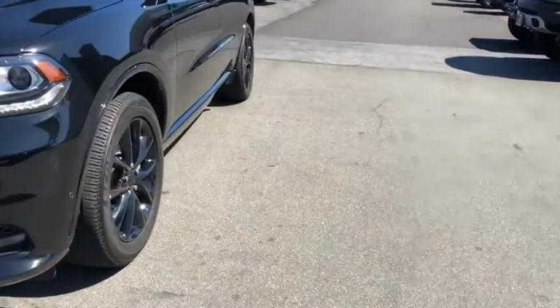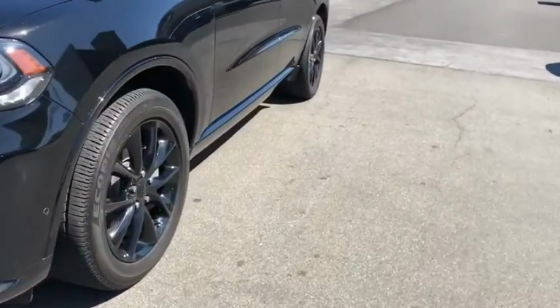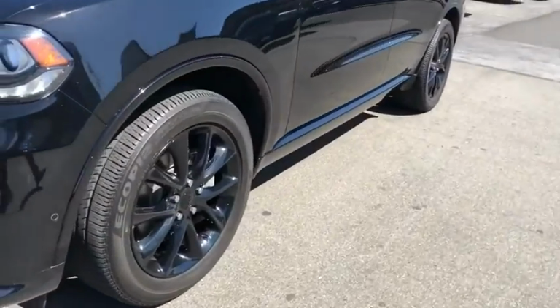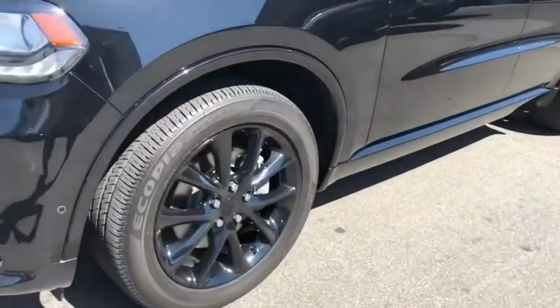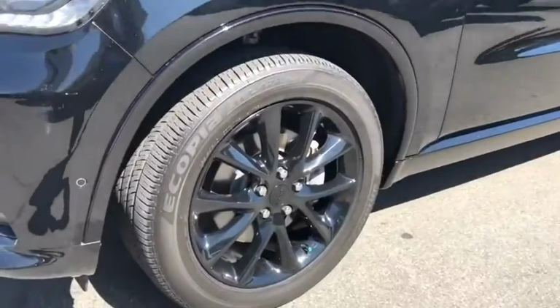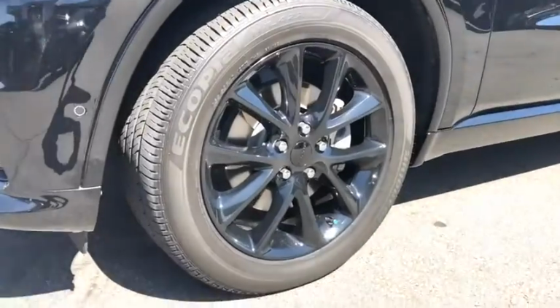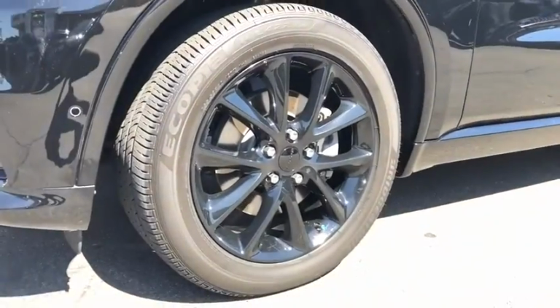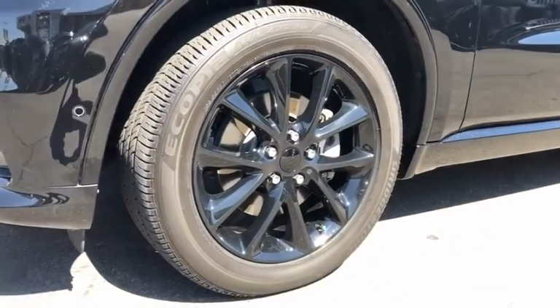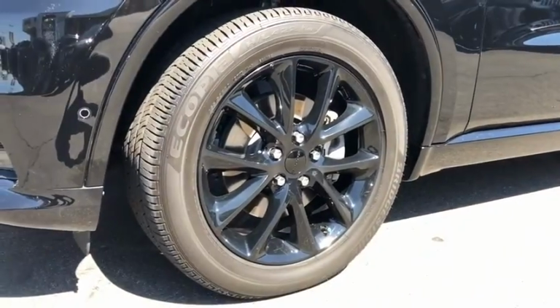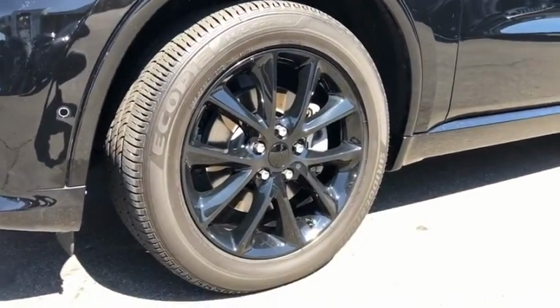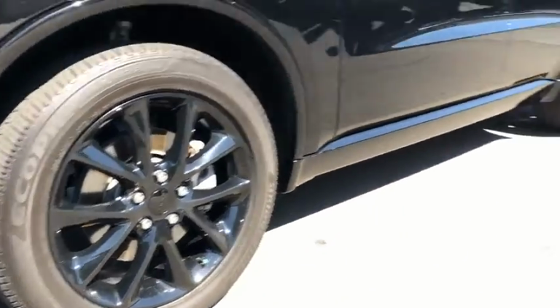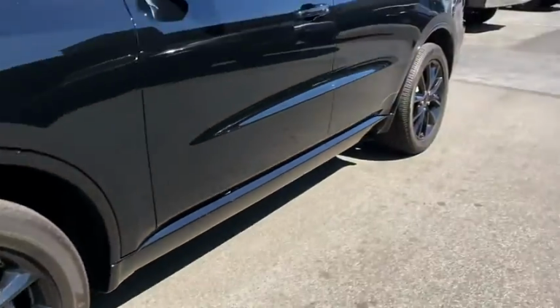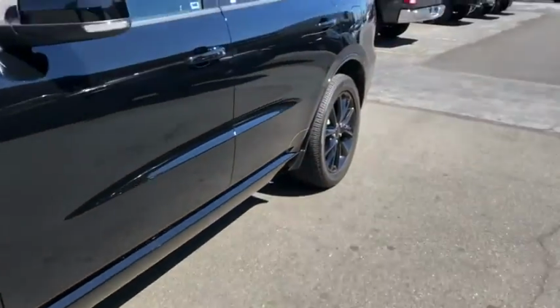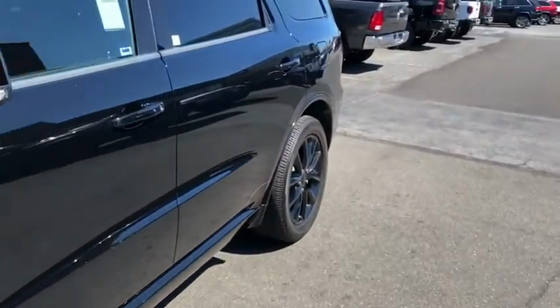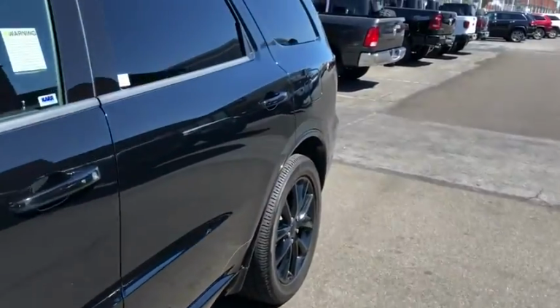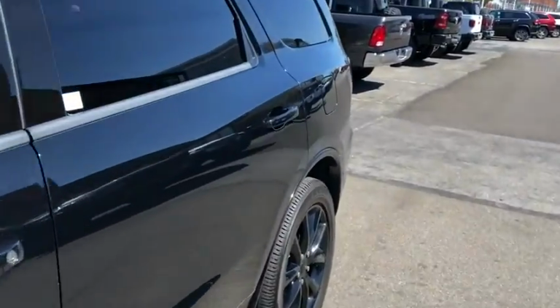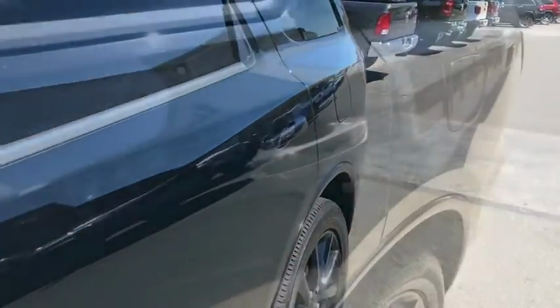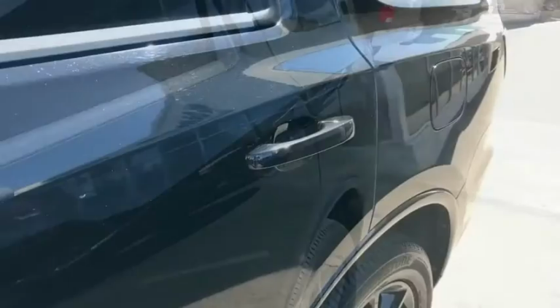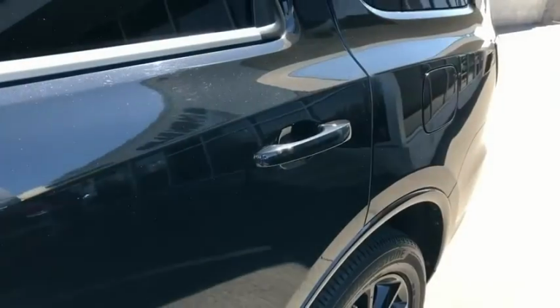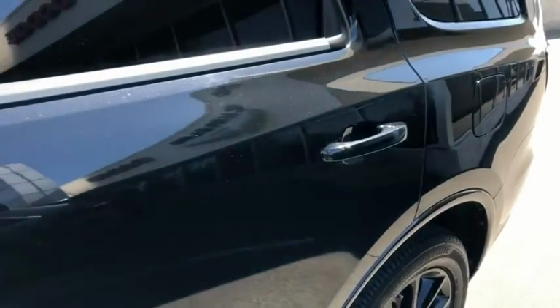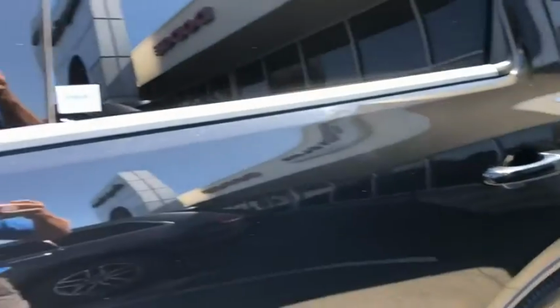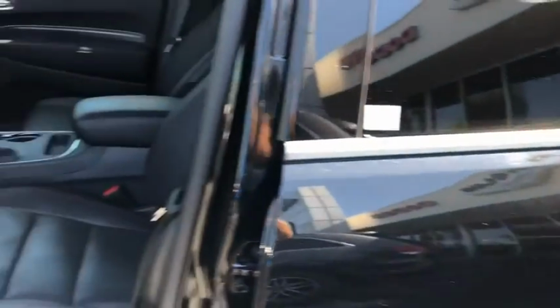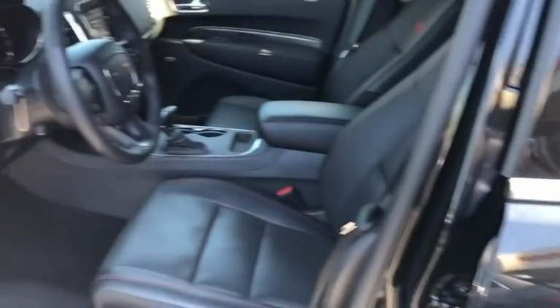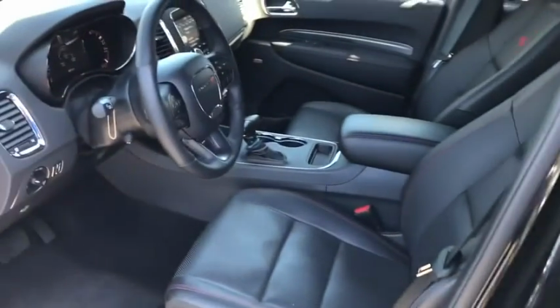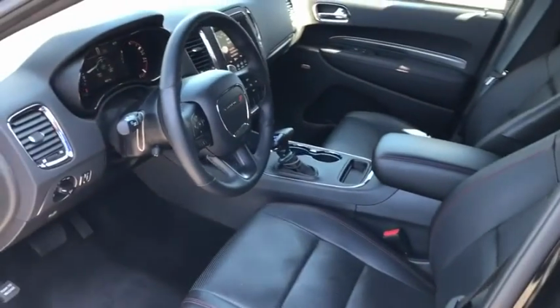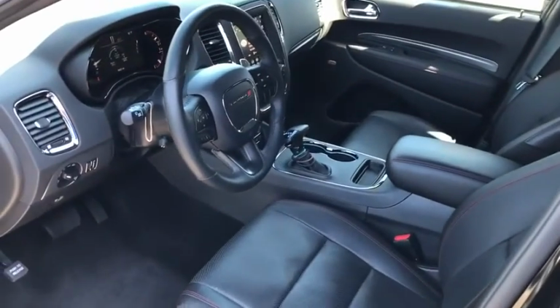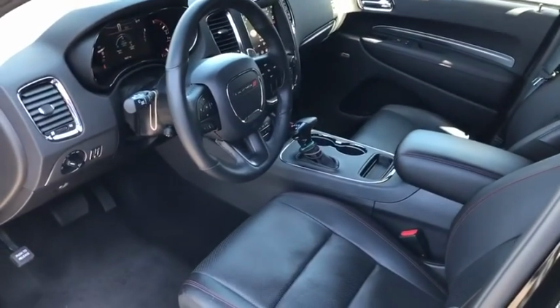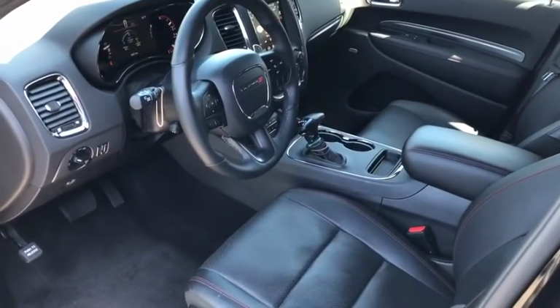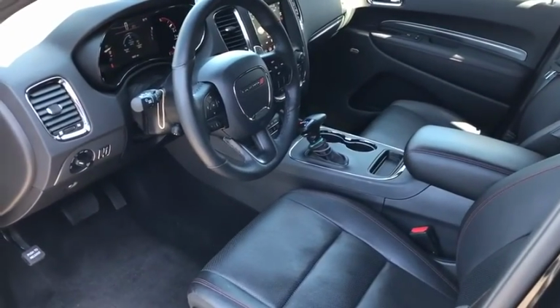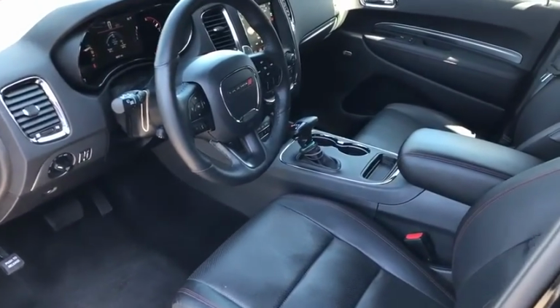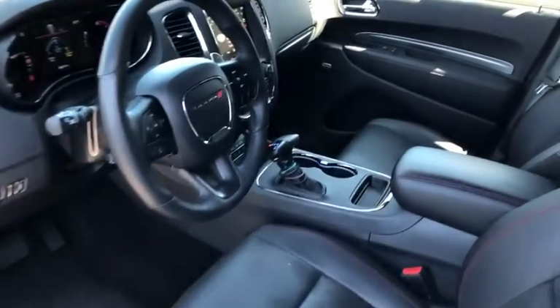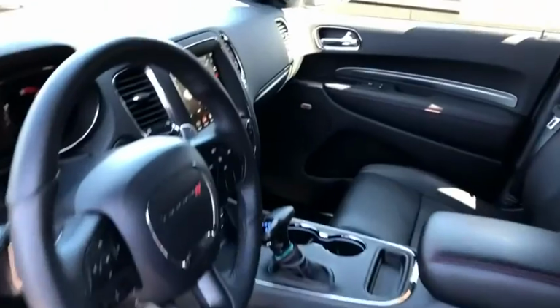Power liftgate, anti-lock braking system, leather-wrapped steering wheel, Bluetooth, adjustable steering wheel, power steering, keyless start, aluminum wheels, cruise control, auto-dimming rear-view mirror, floor mats.